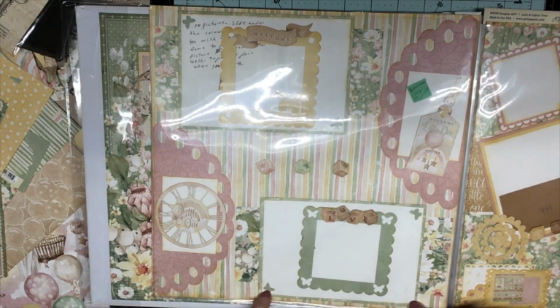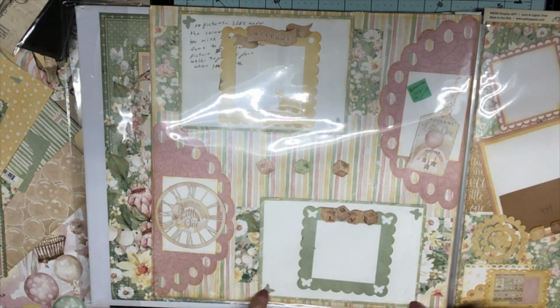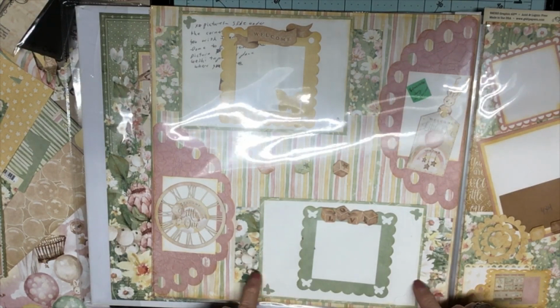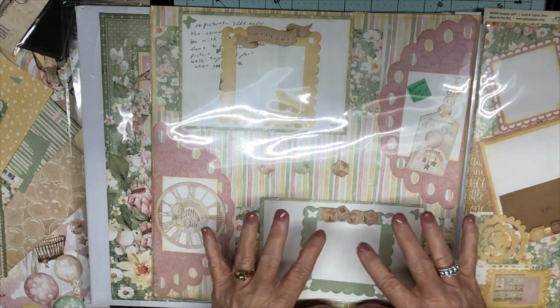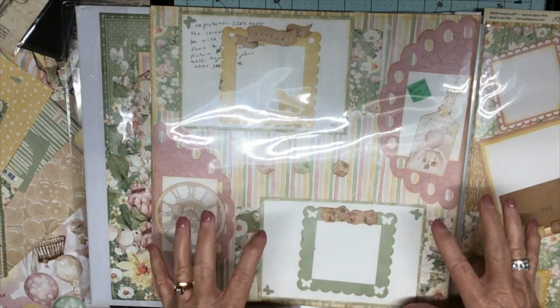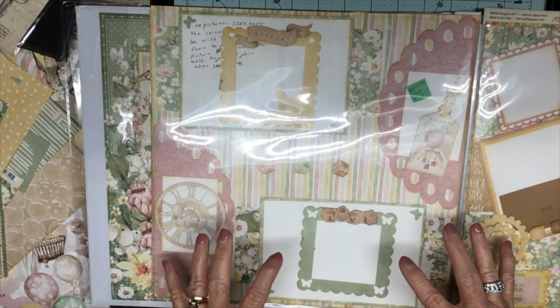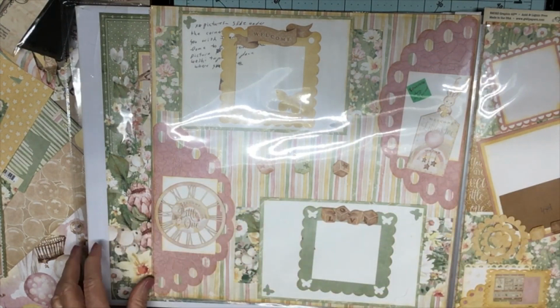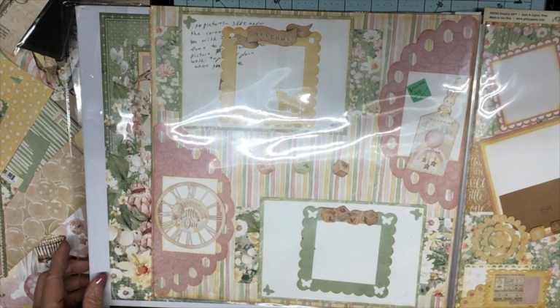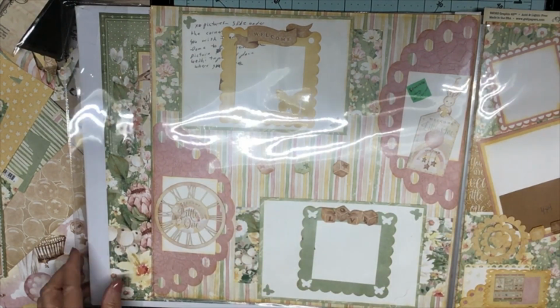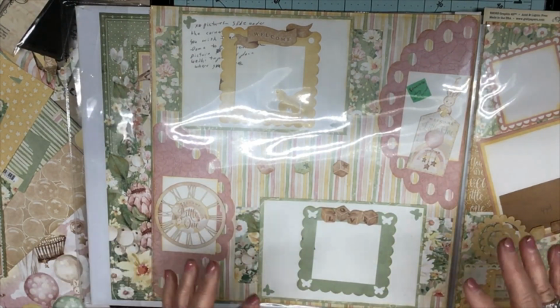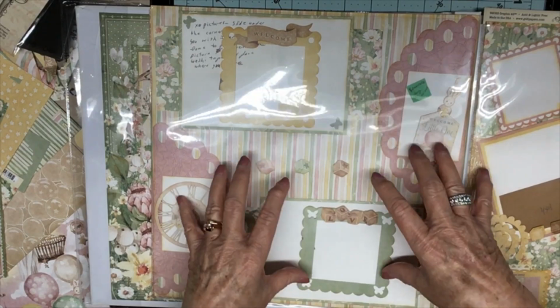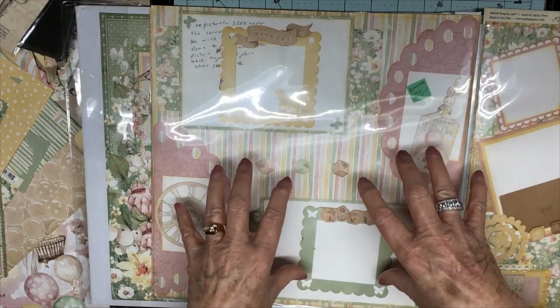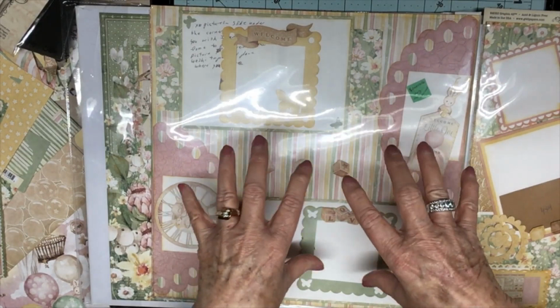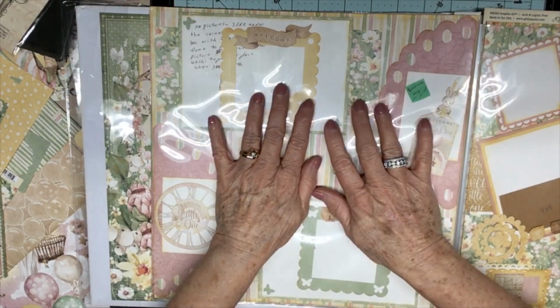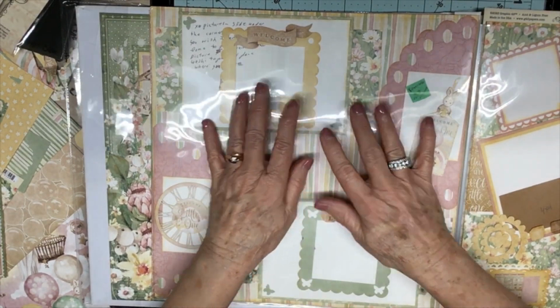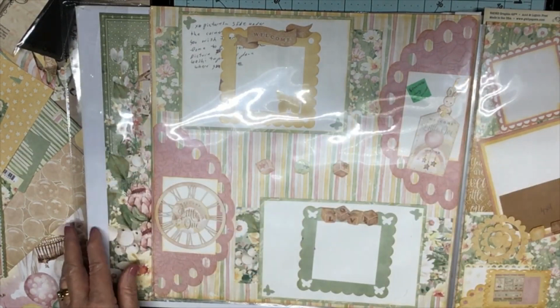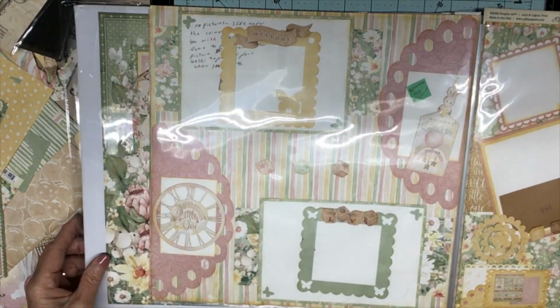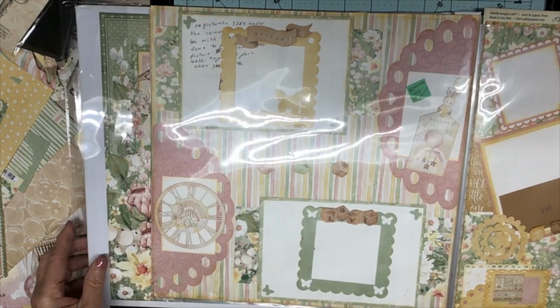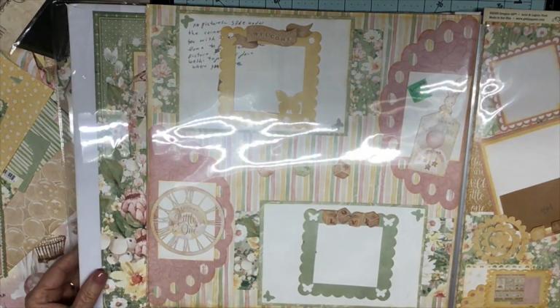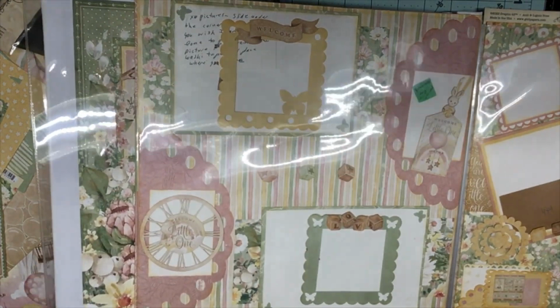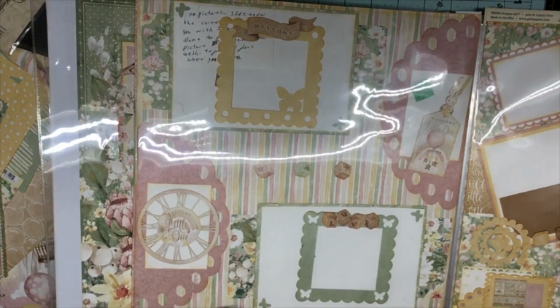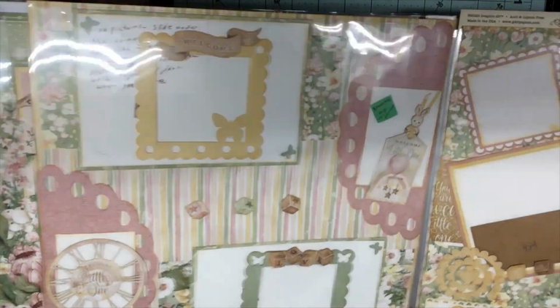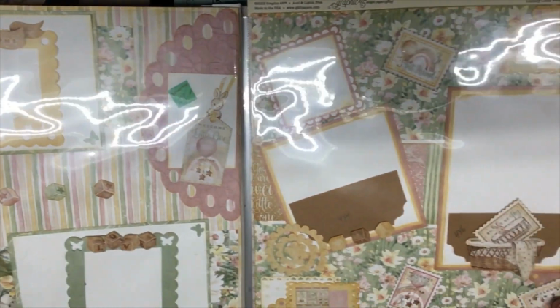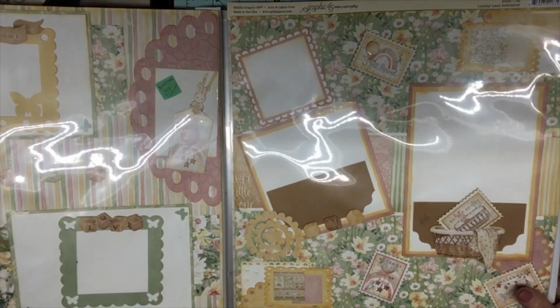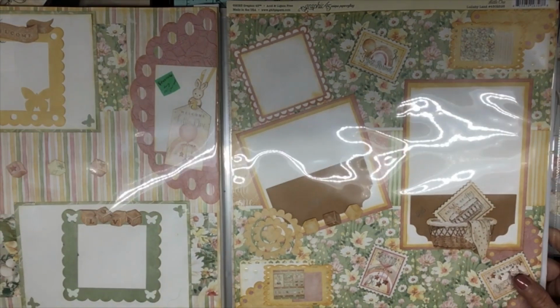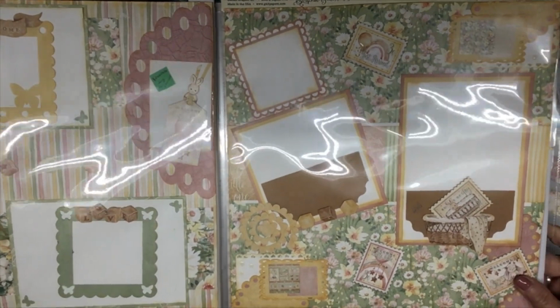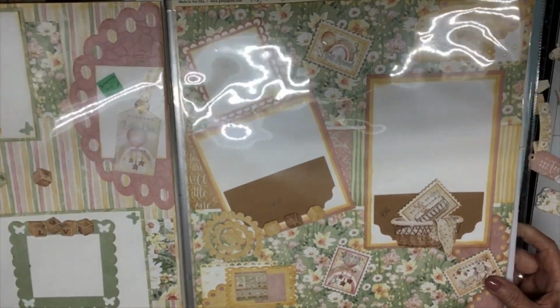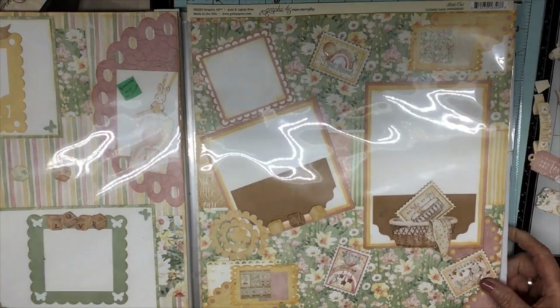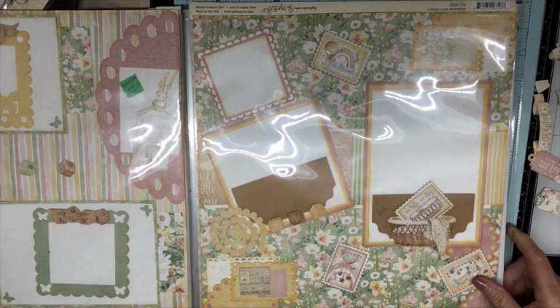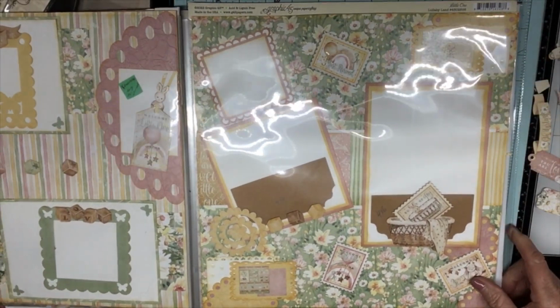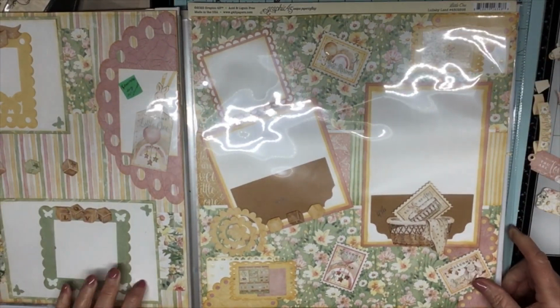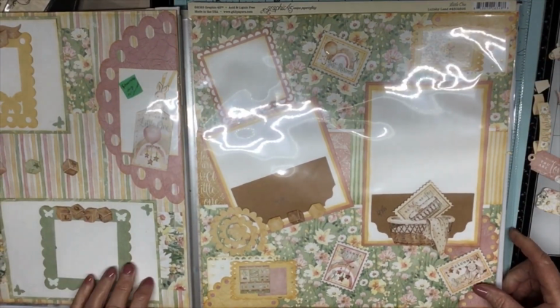As you can see, it's layering that makes these pages, and you've got to keep them flat so they slide into the sleeve. Then we have this one here.